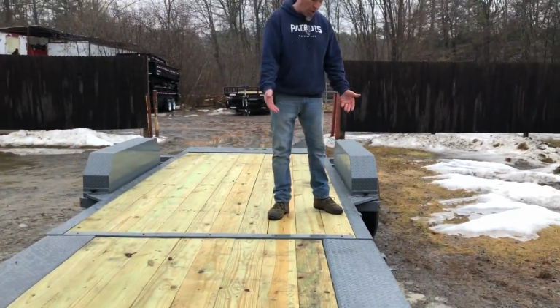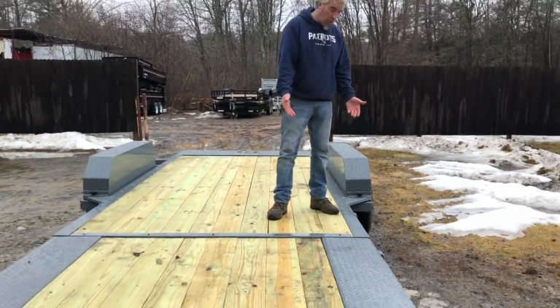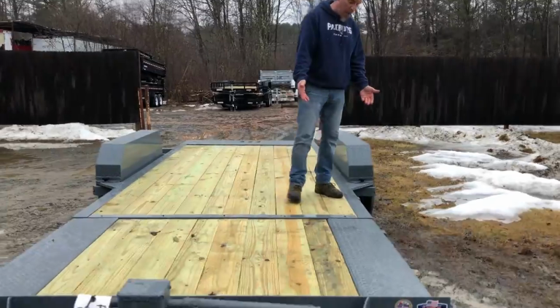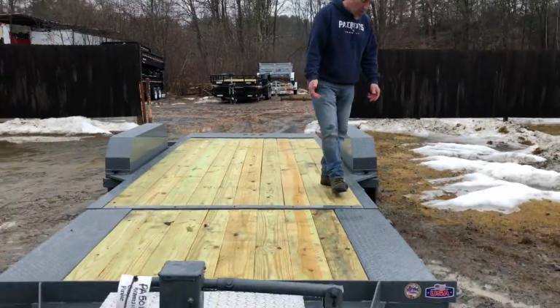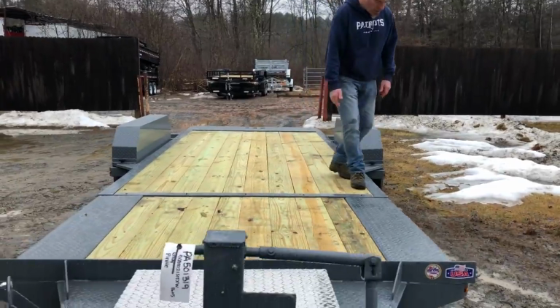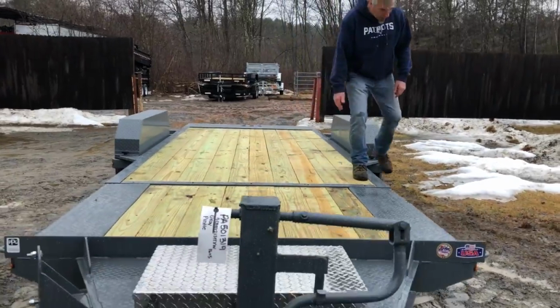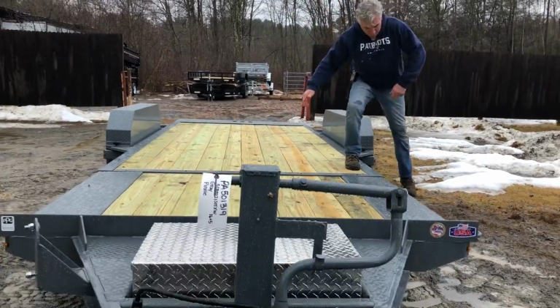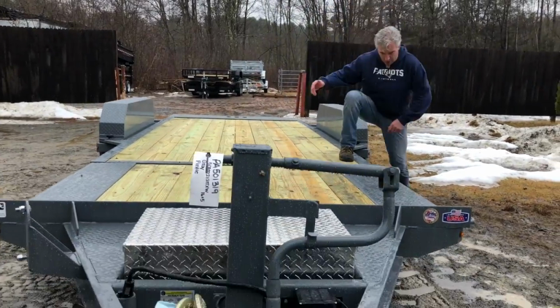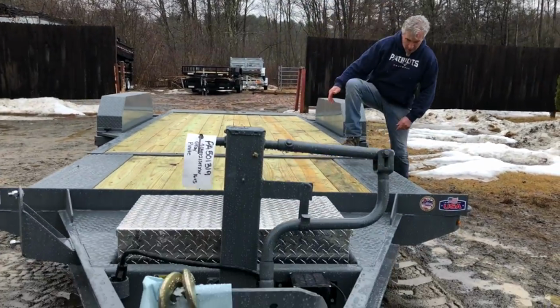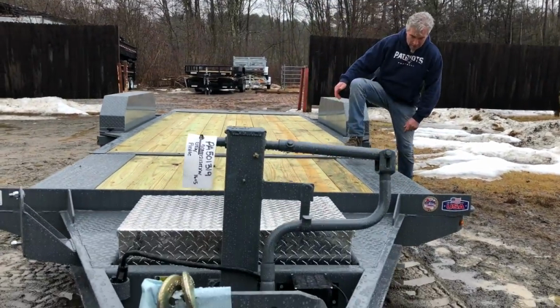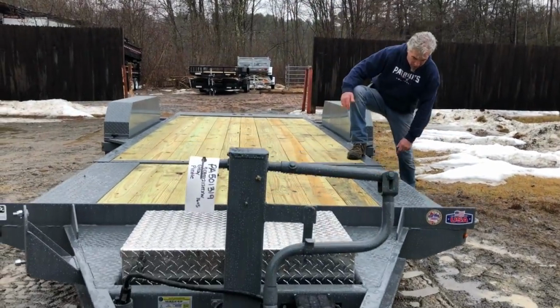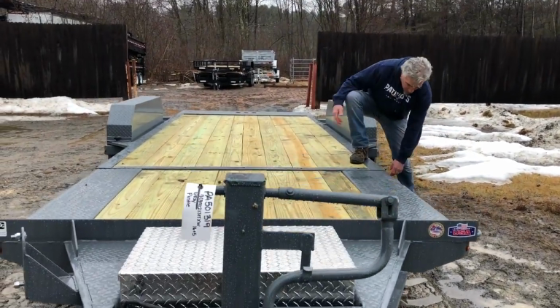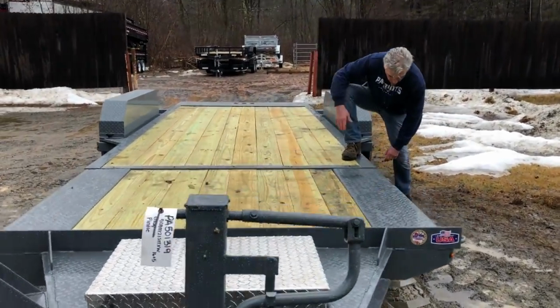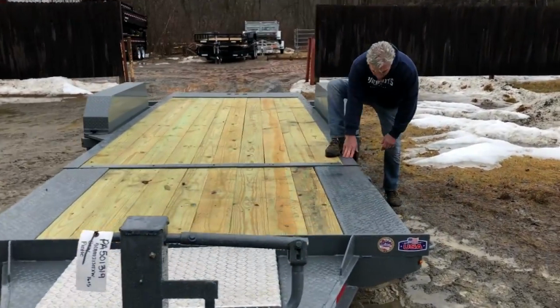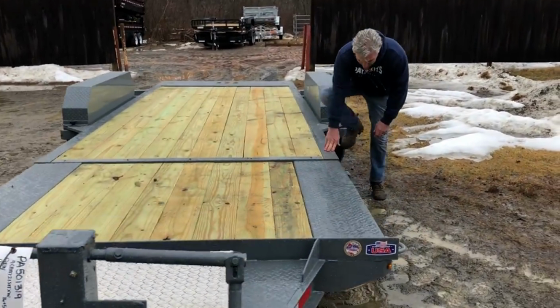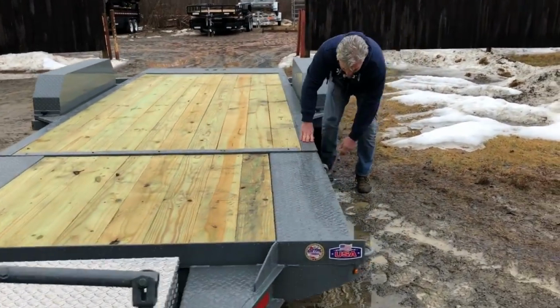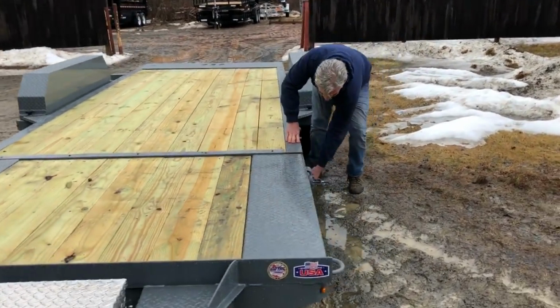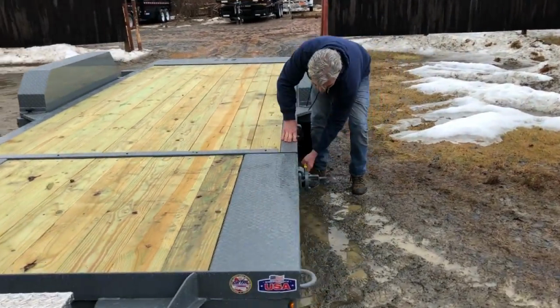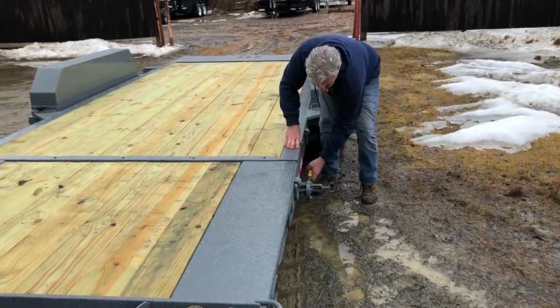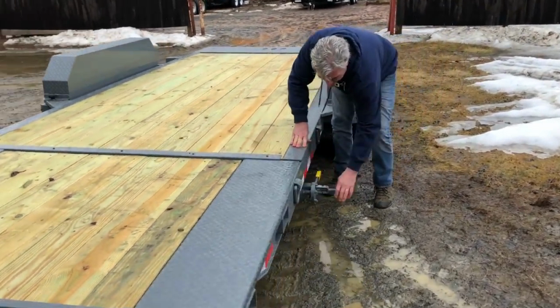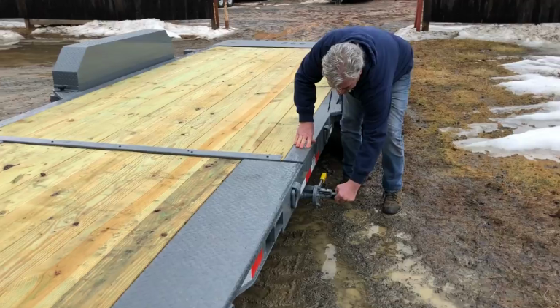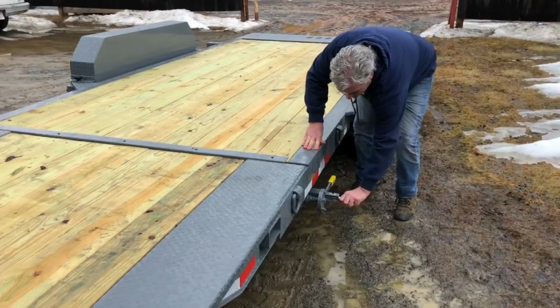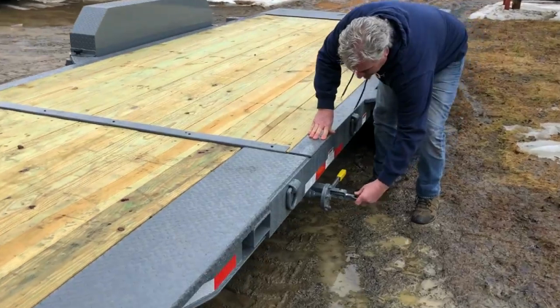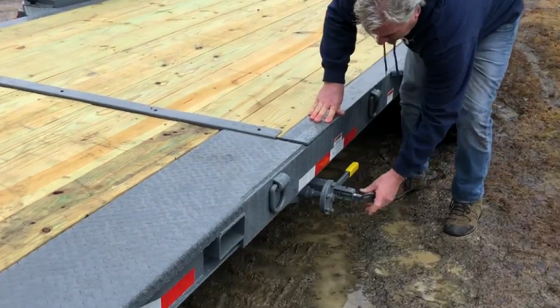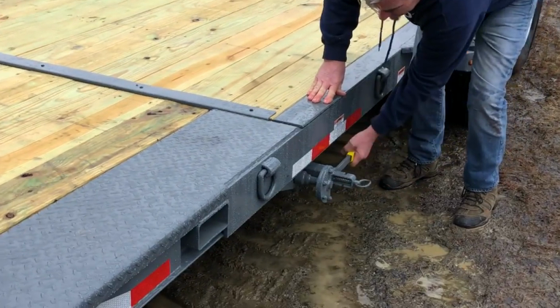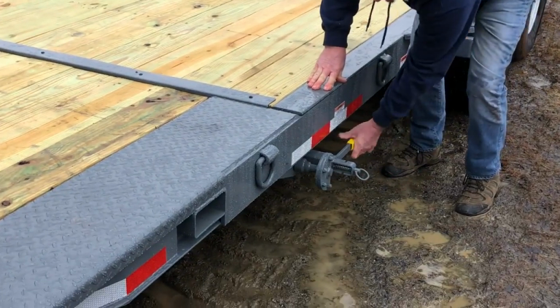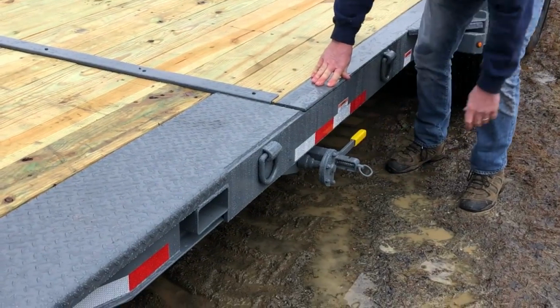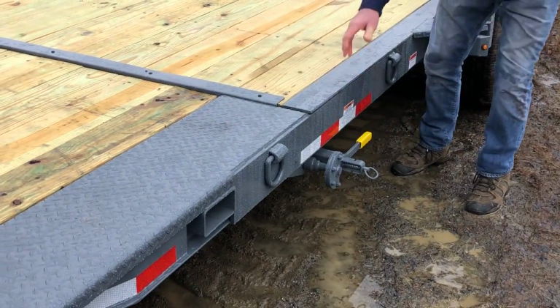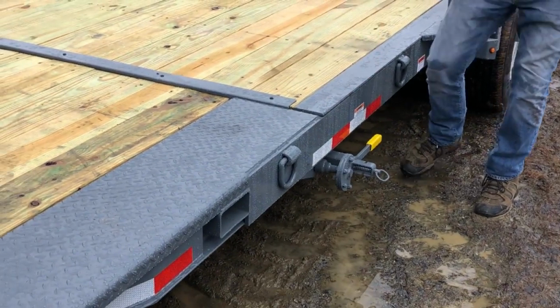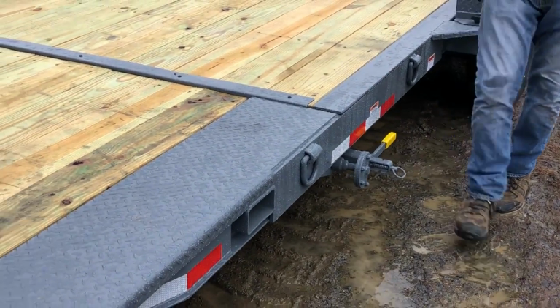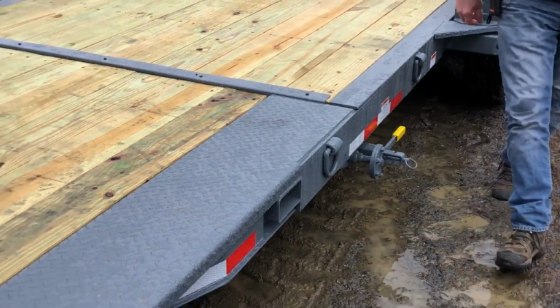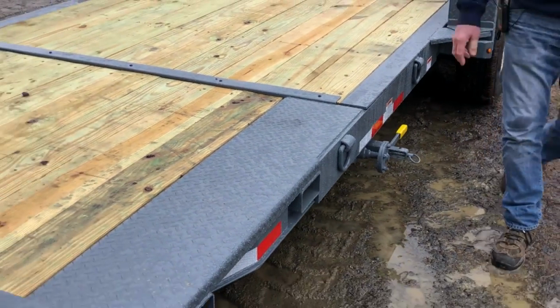As this trailer goes down, we're able to come over here and basically lock our lock on the side, pull it up — it's spring loaded — now you're locked in and ready to travel.